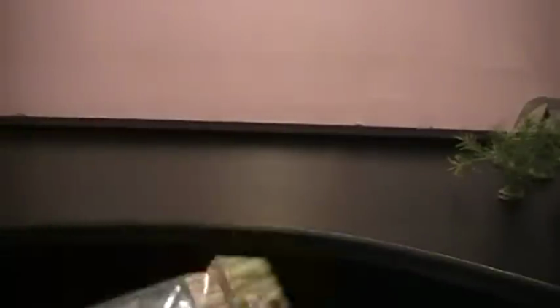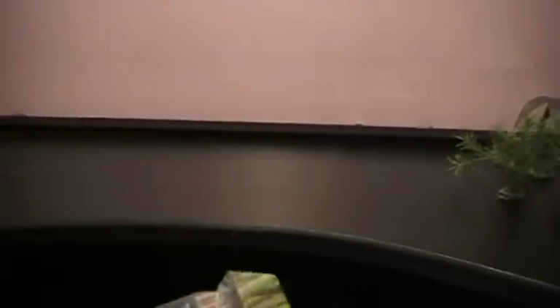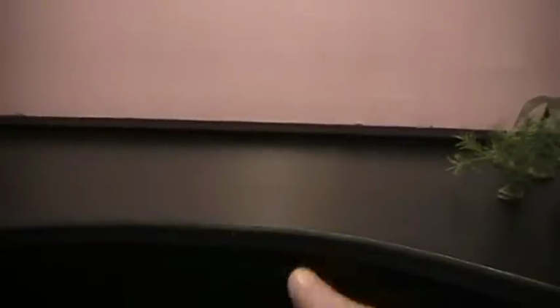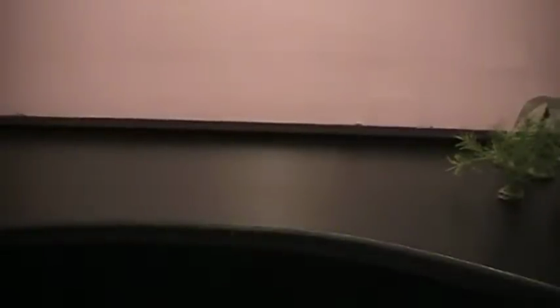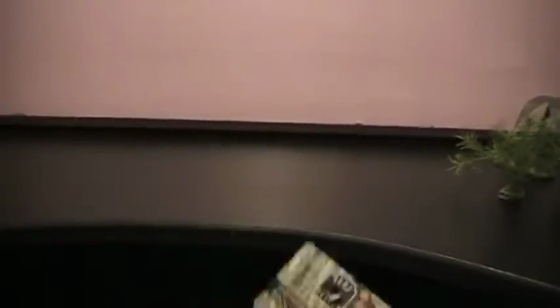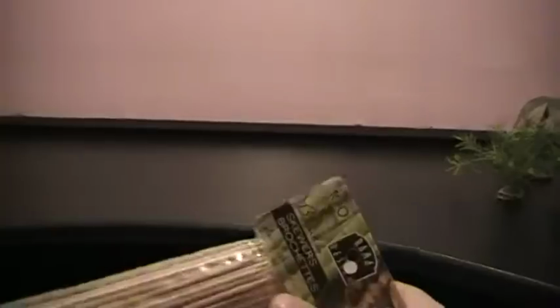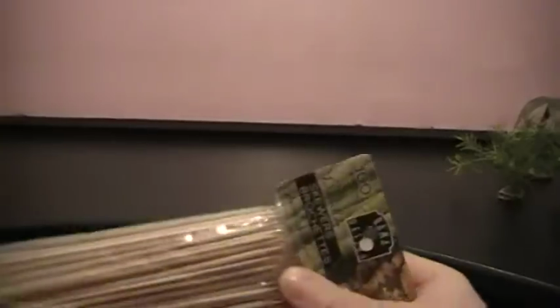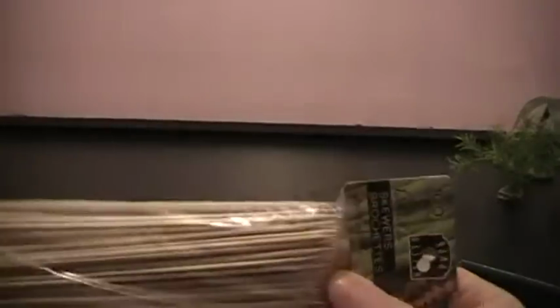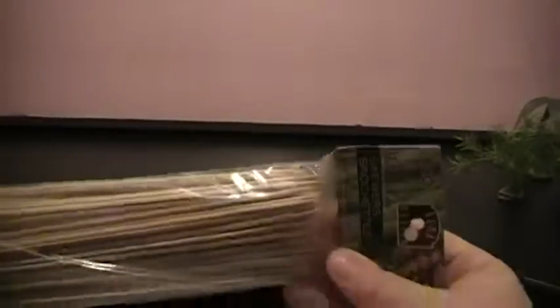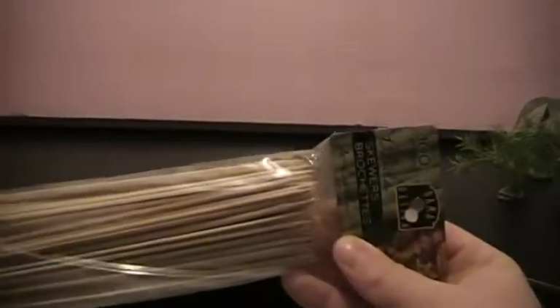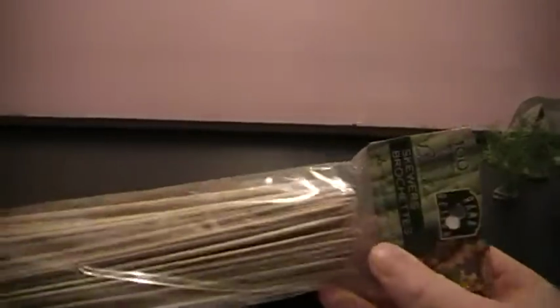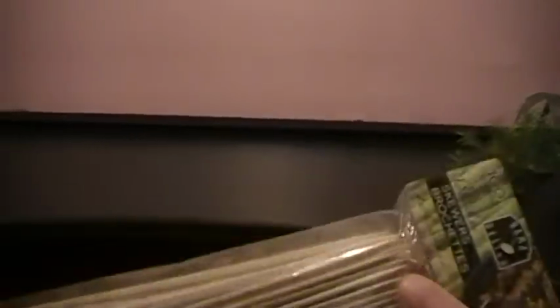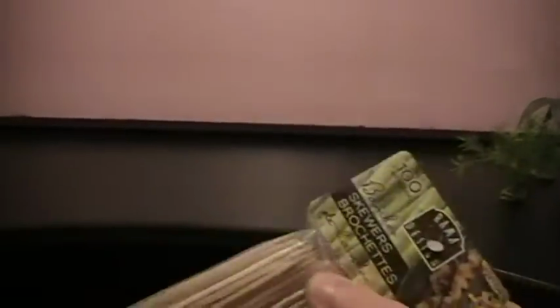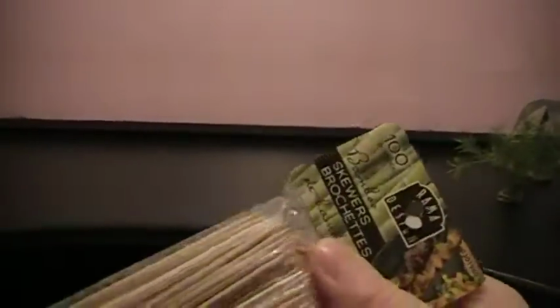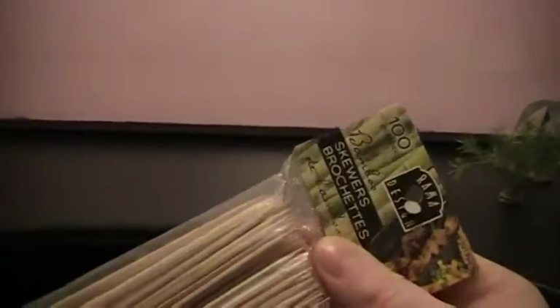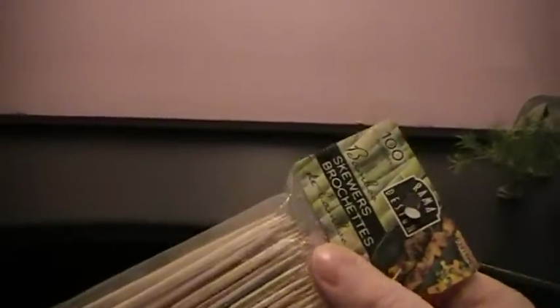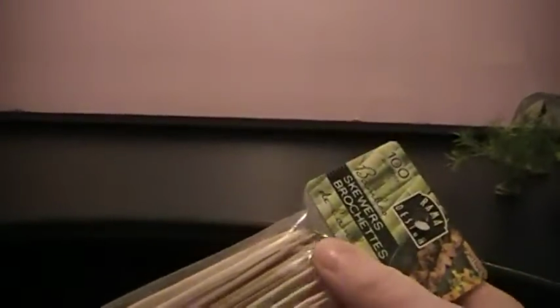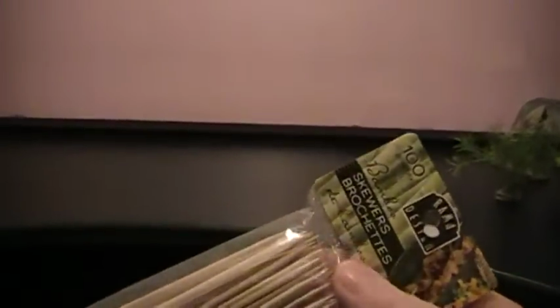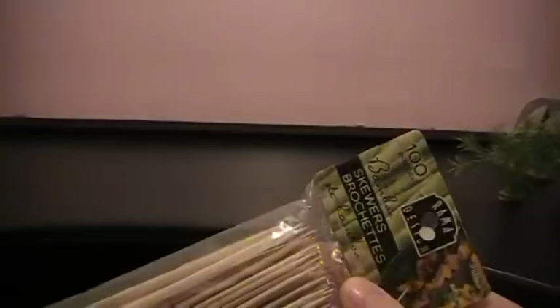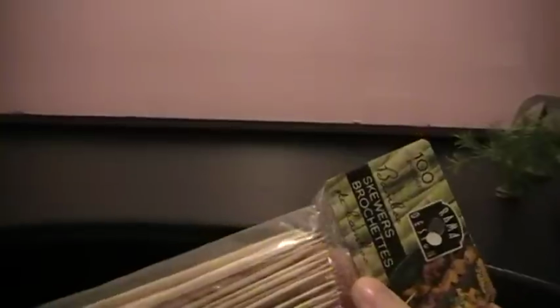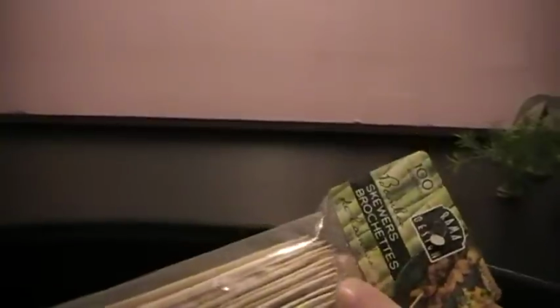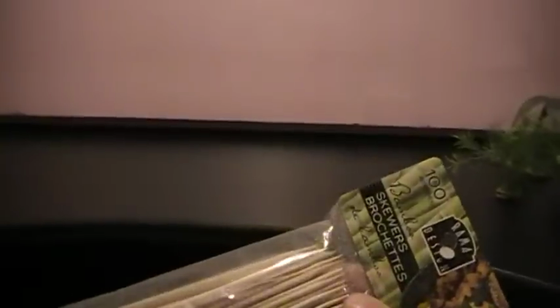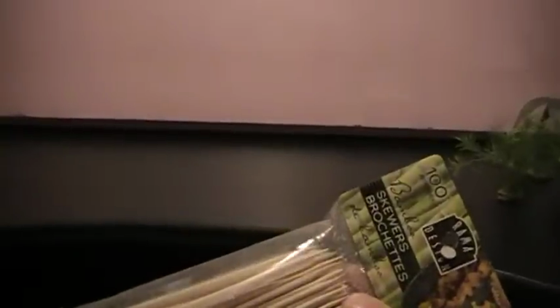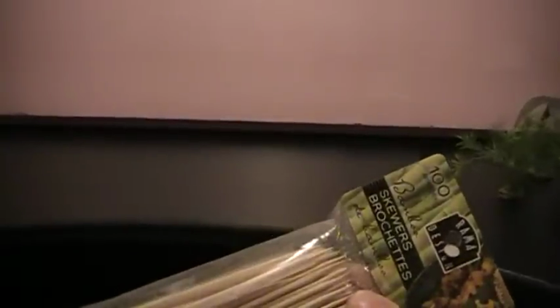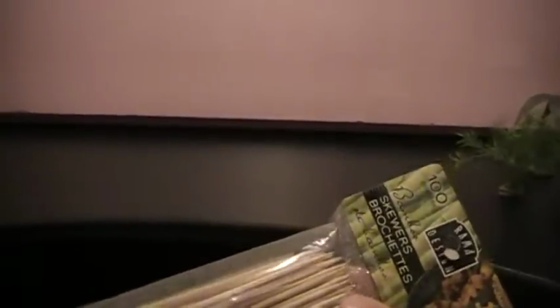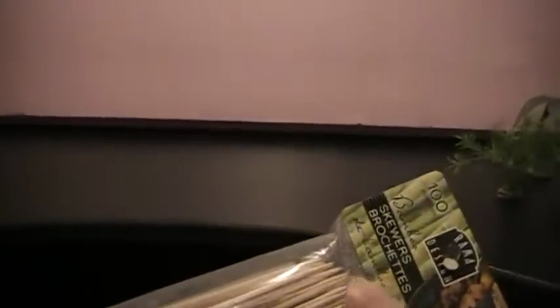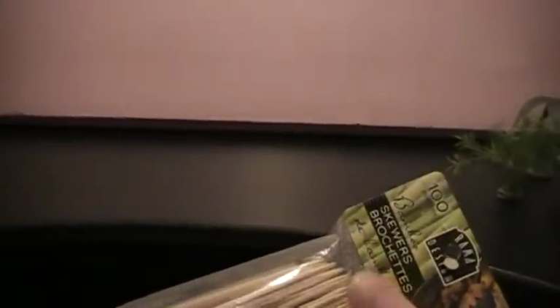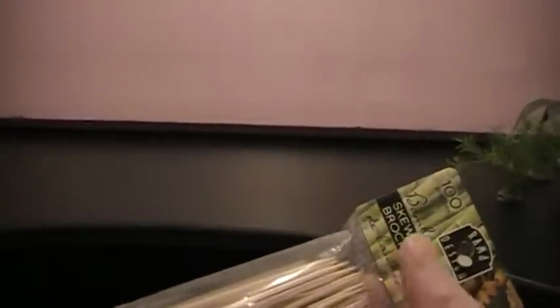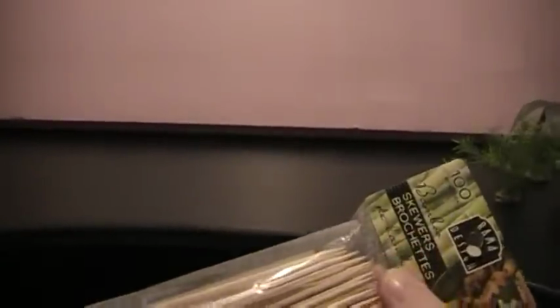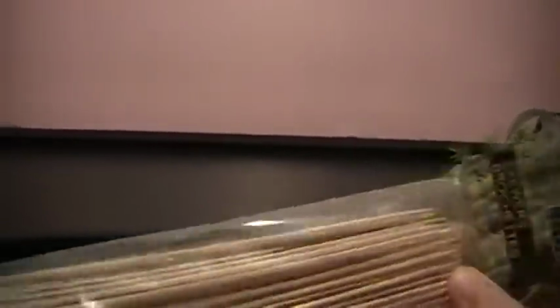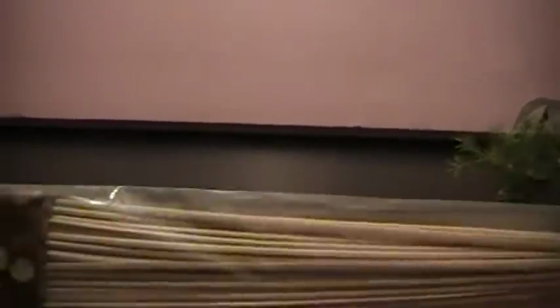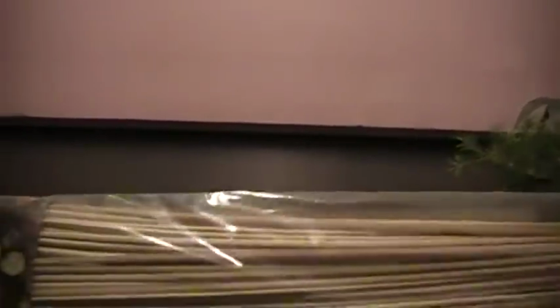Next I've got a package of bamboo skewers, already sharpened on the end. The bigger ones I'll just probably sharpen on a pencil sharpener and maybe just carve them down with an X-Acto knife.